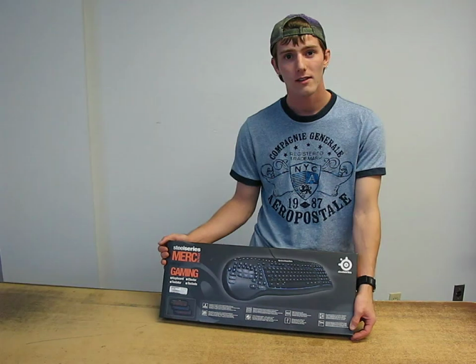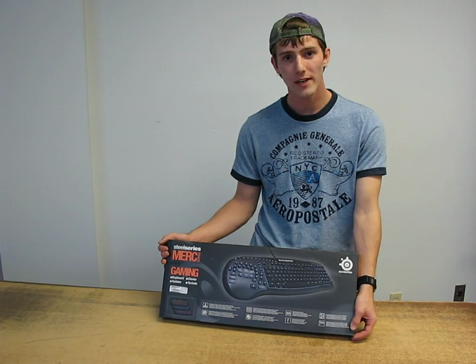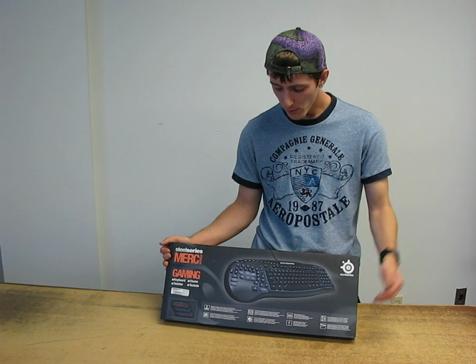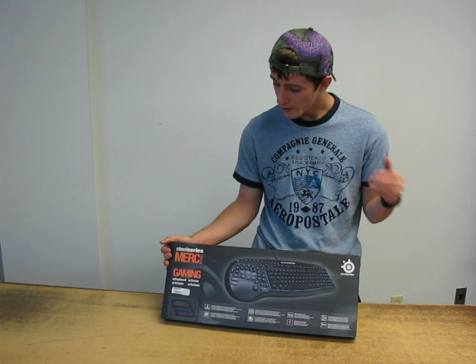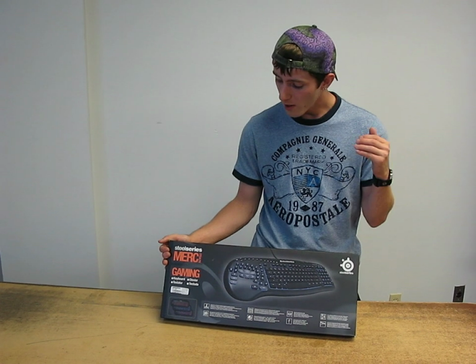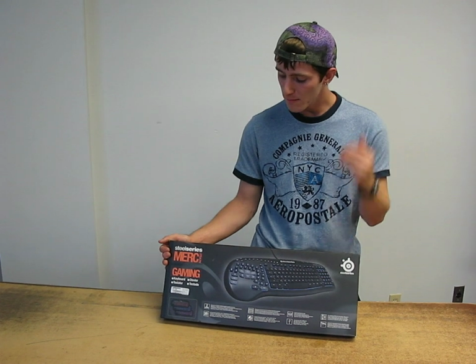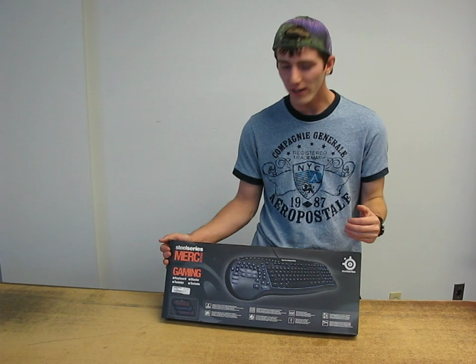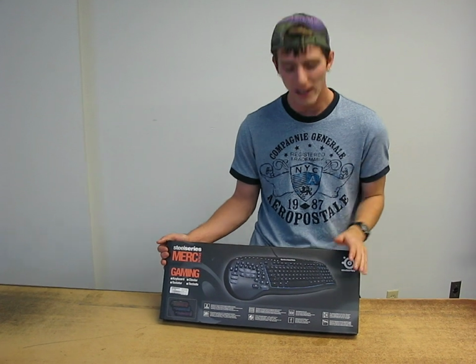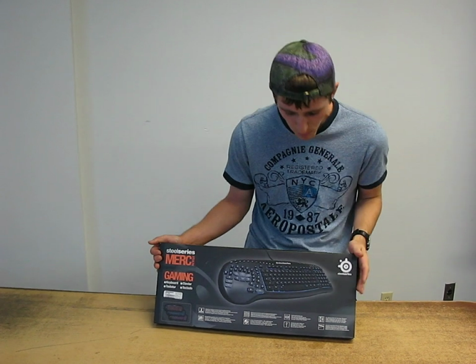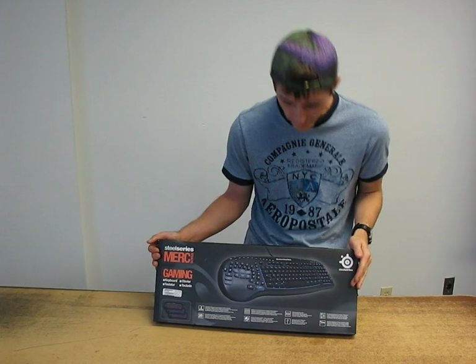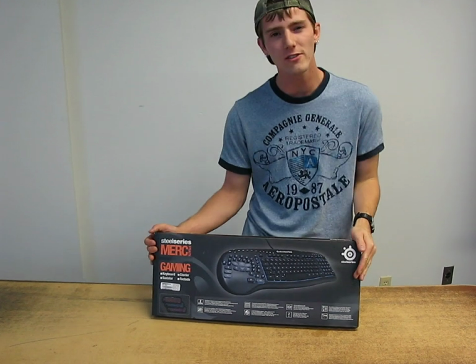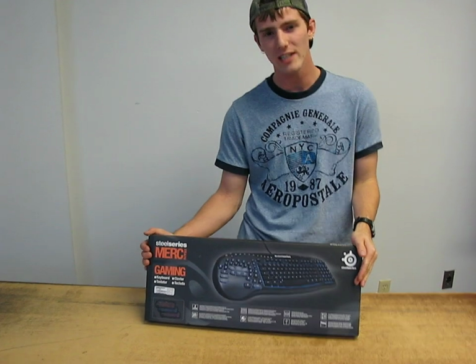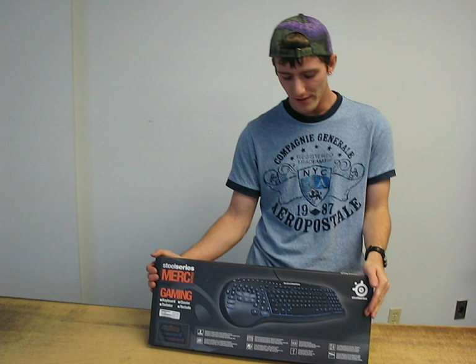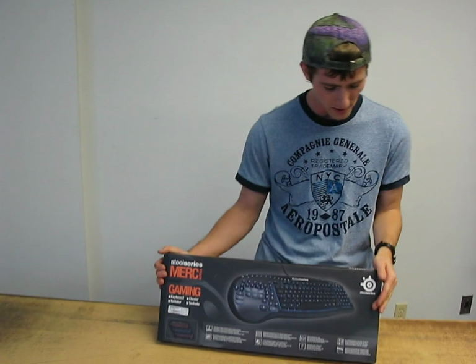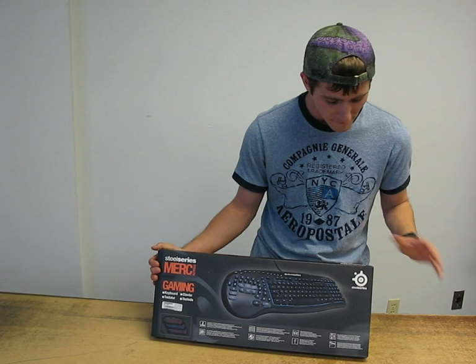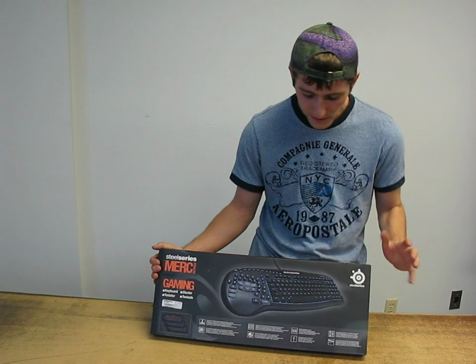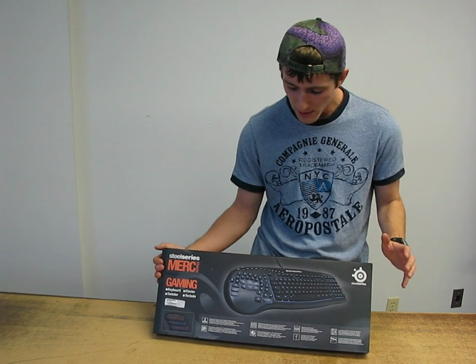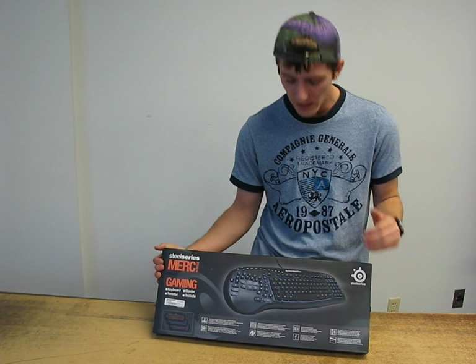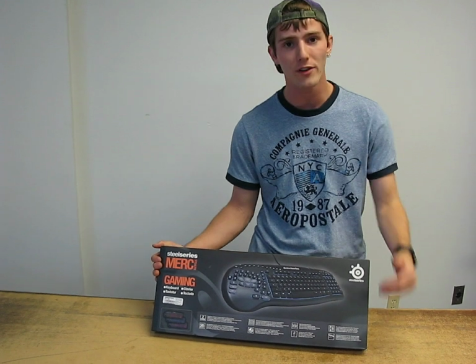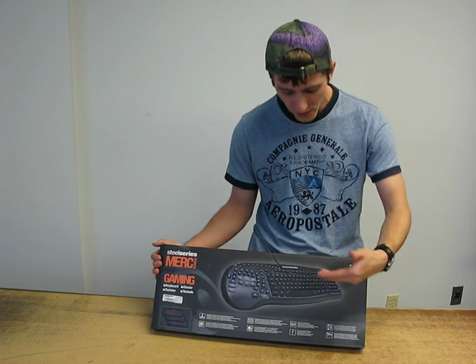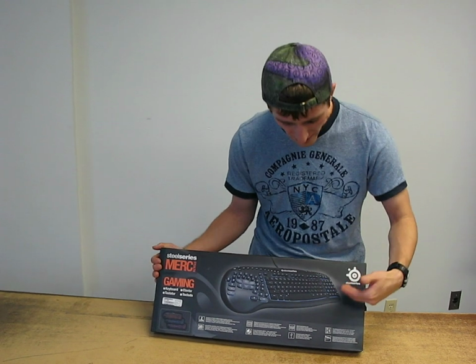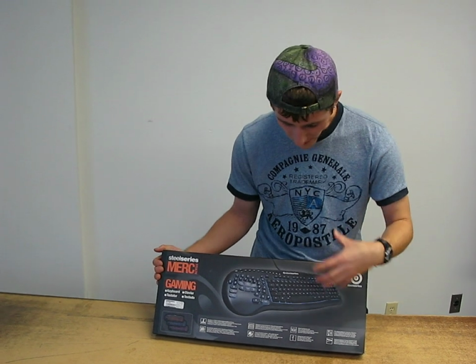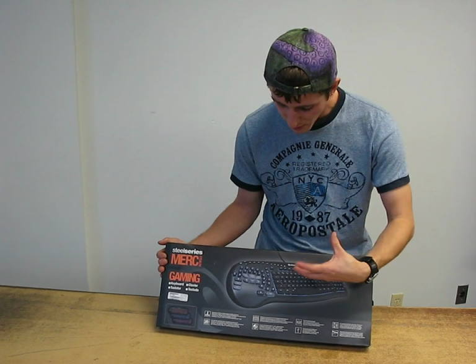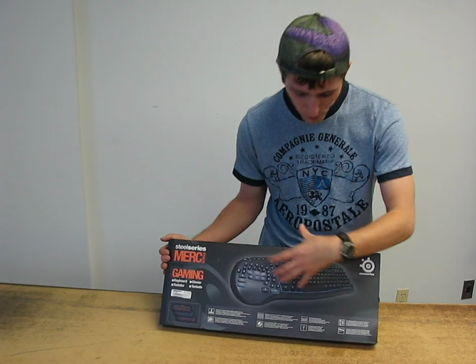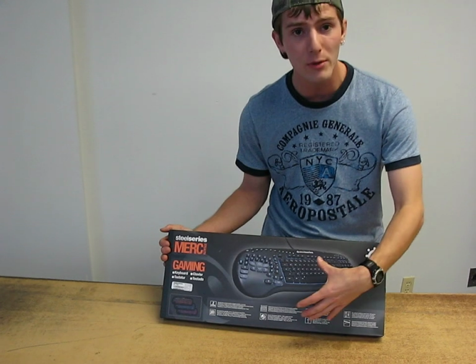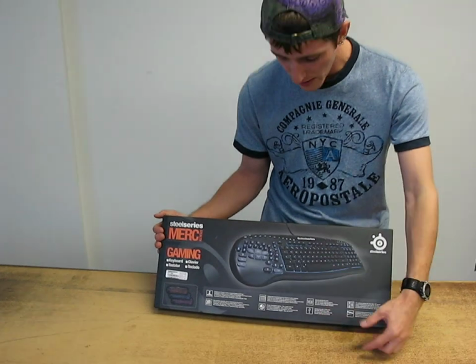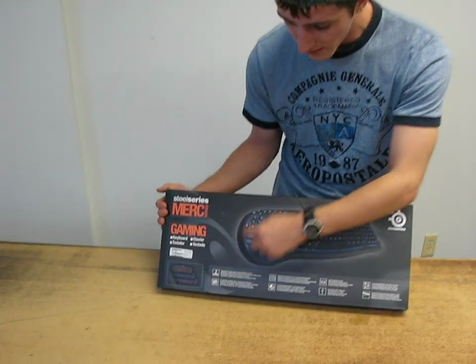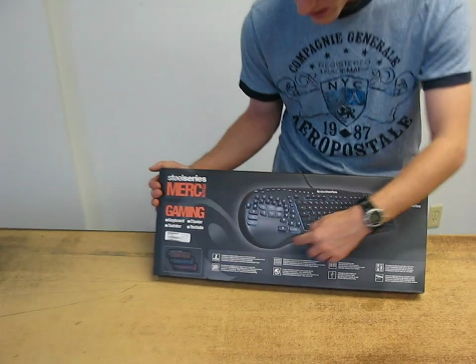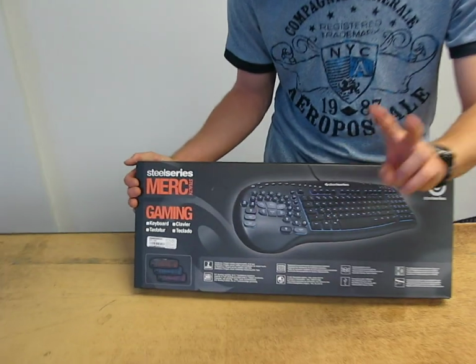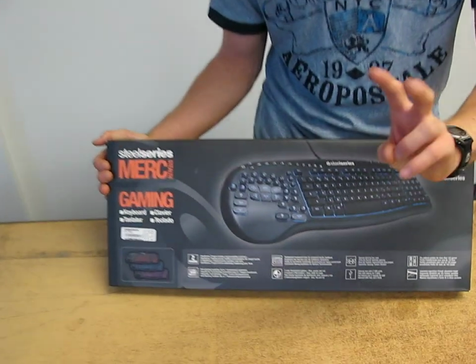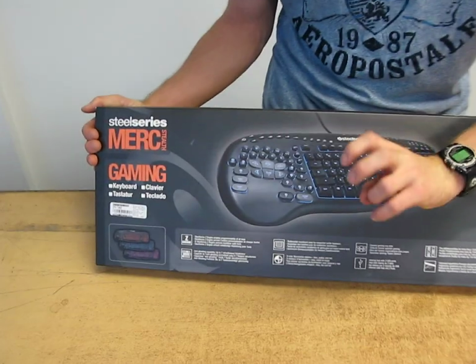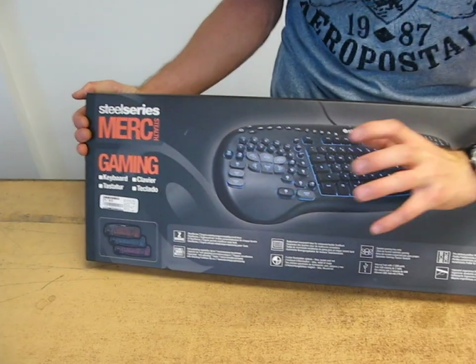Today on my video blog we're going to be unboxing the Merc Stealth keyboard. This is a SteelSeries keyboard — a fairly premium gaming keyboard — and the reason for that is what they bring to the table: a unique gaming terrain layout.